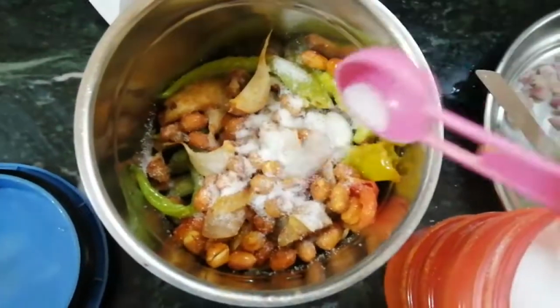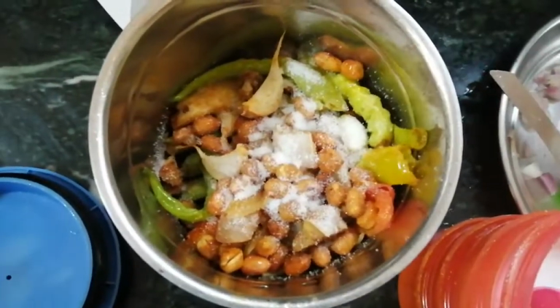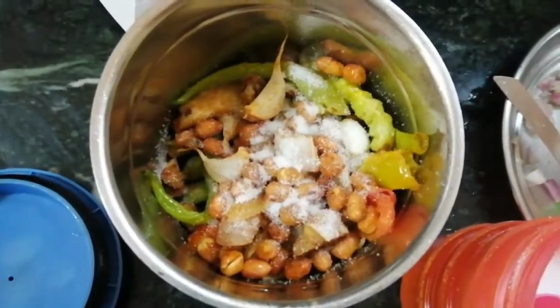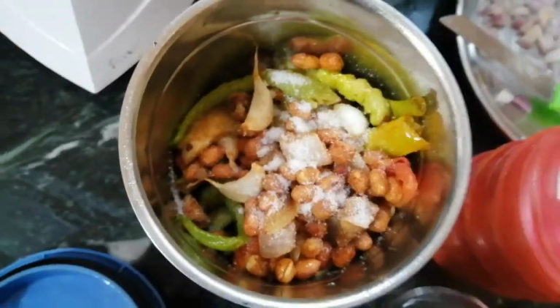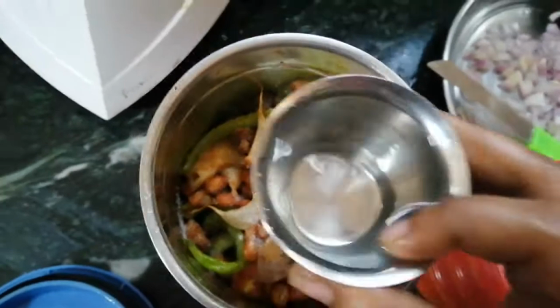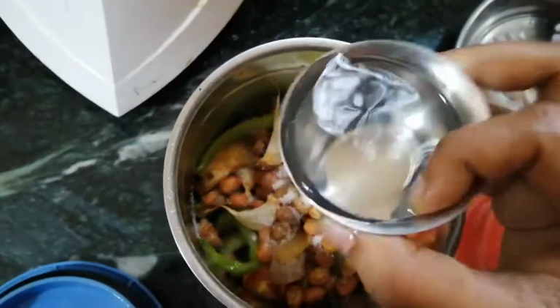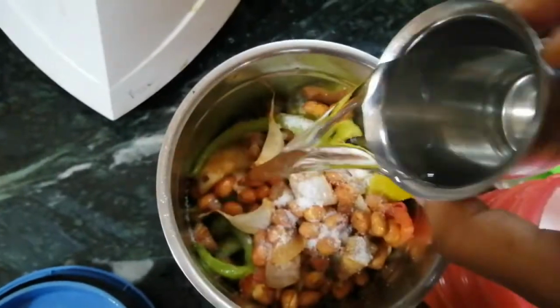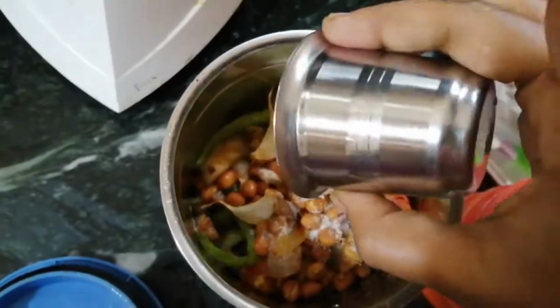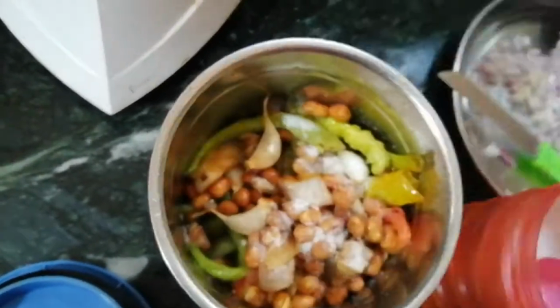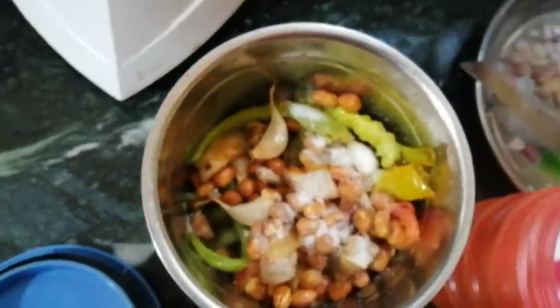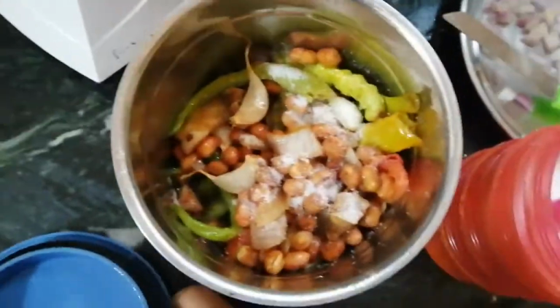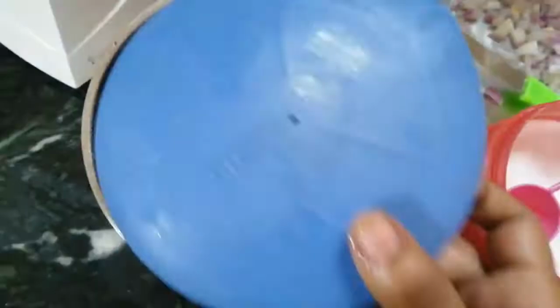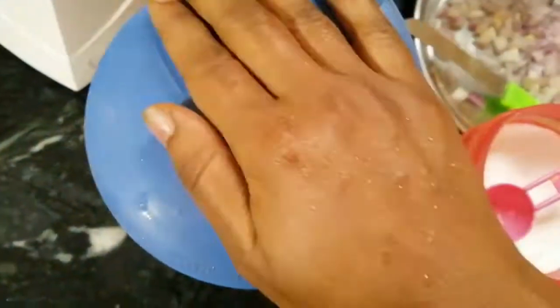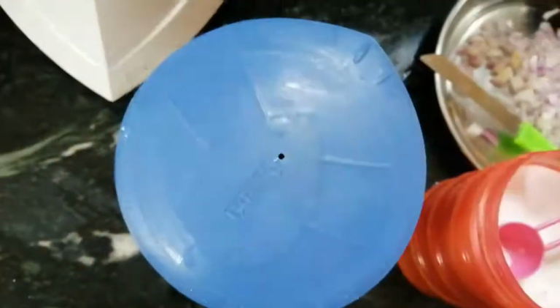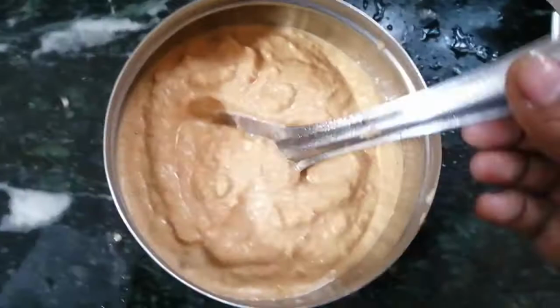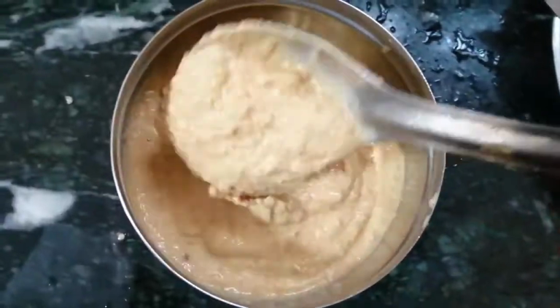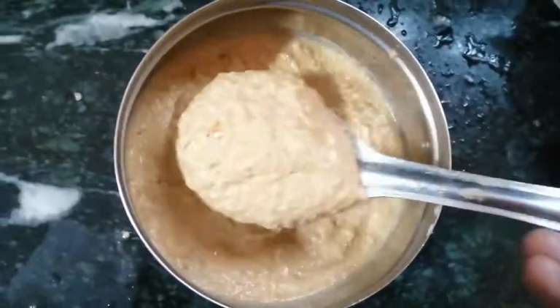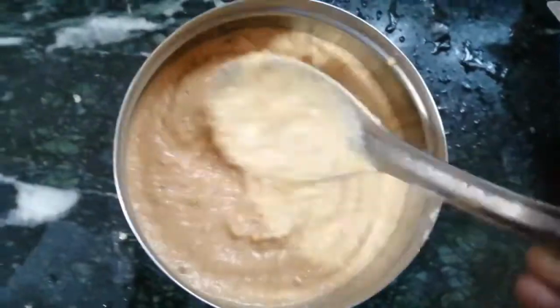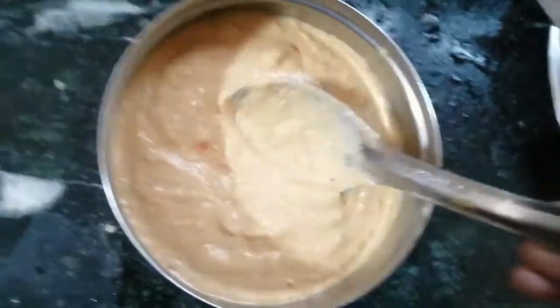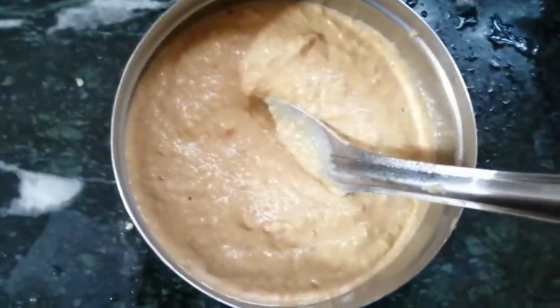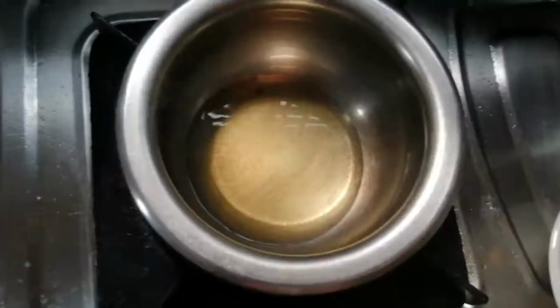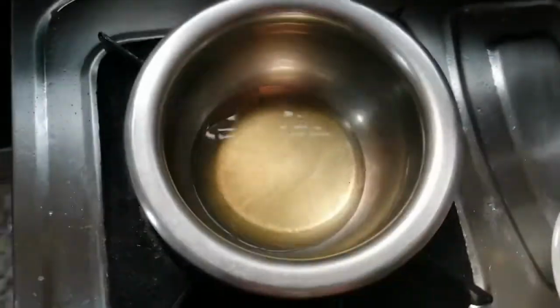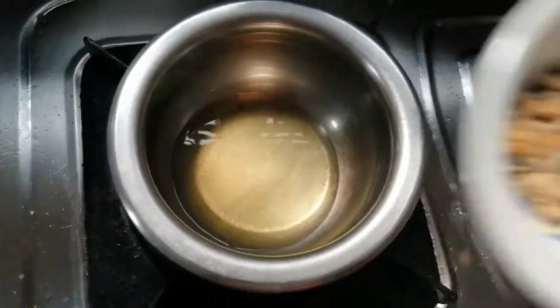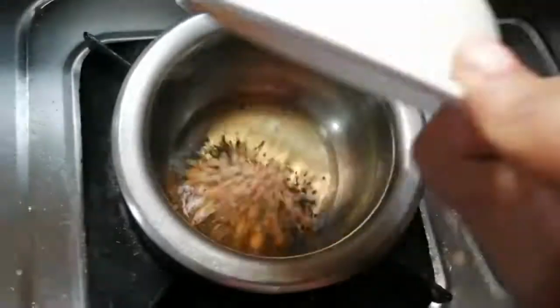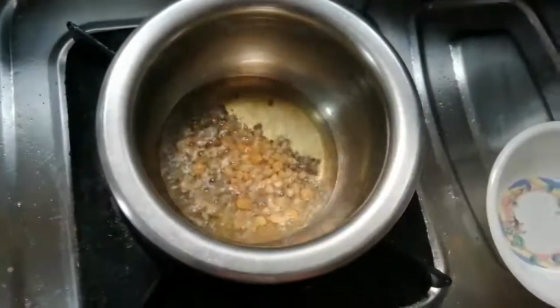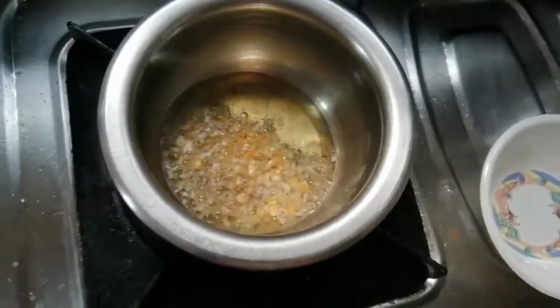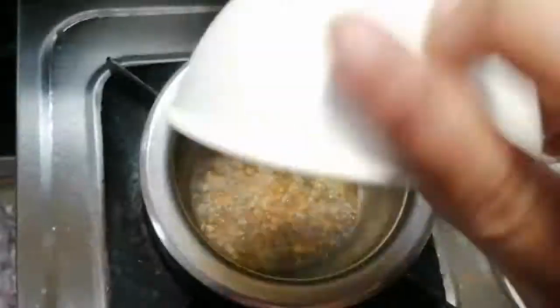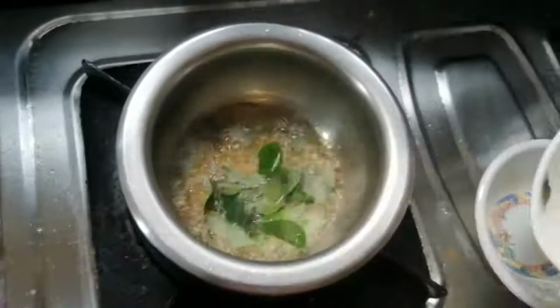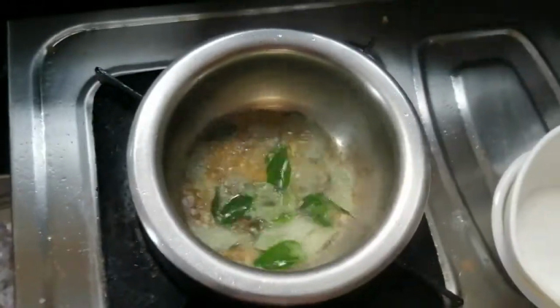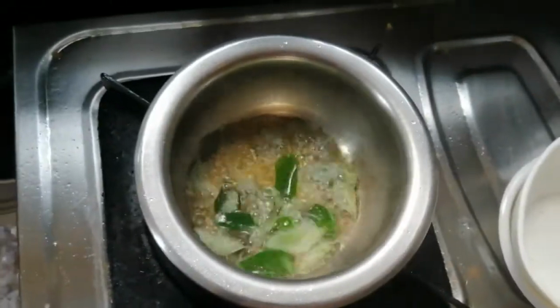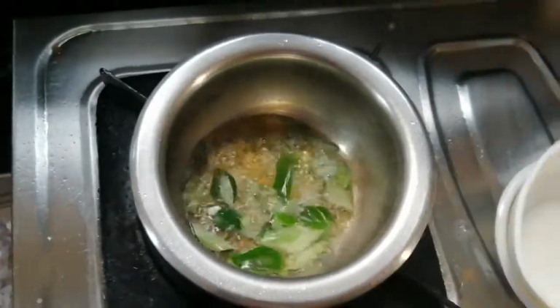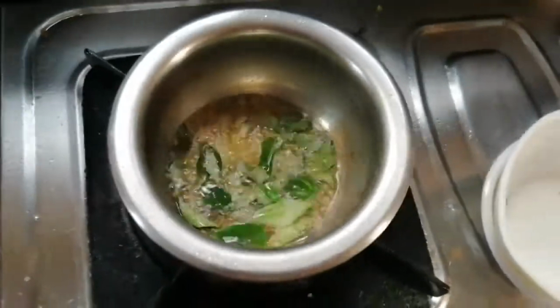Add 2 tbsp of water and add the salt. Add the olive oil to the olive oil and add the avocado.